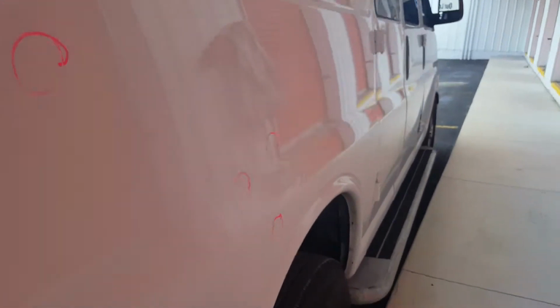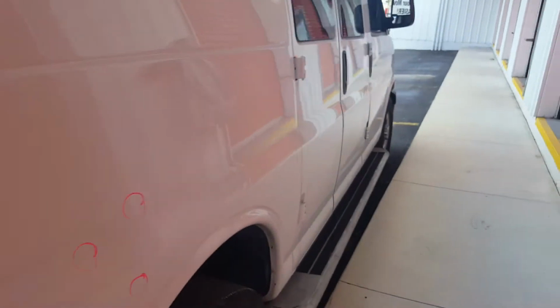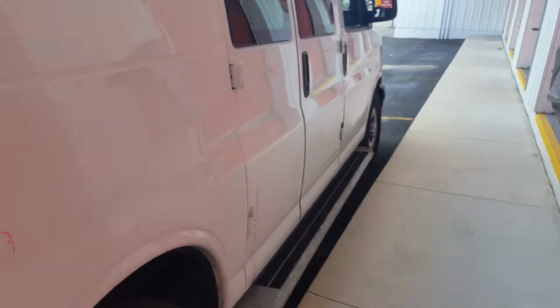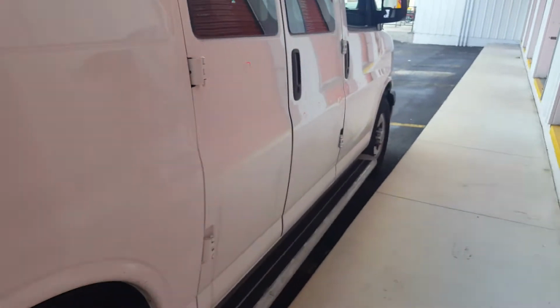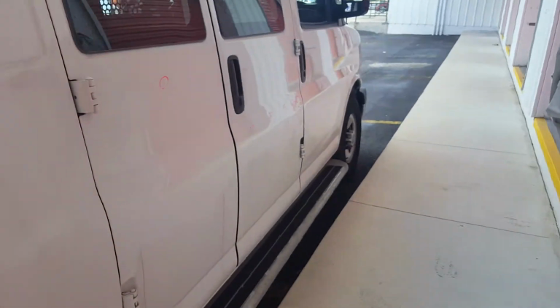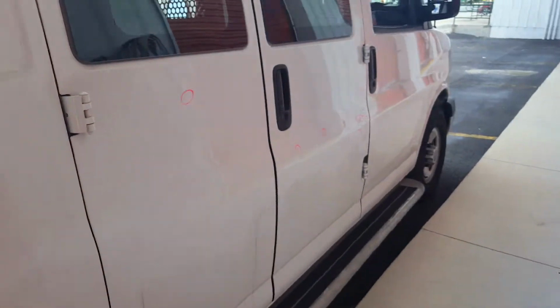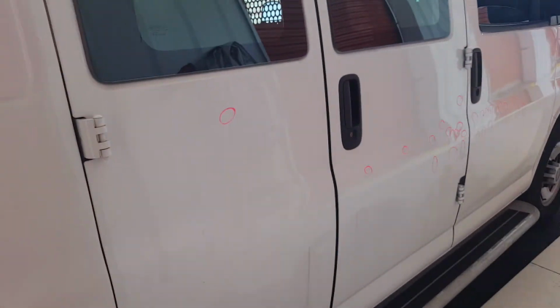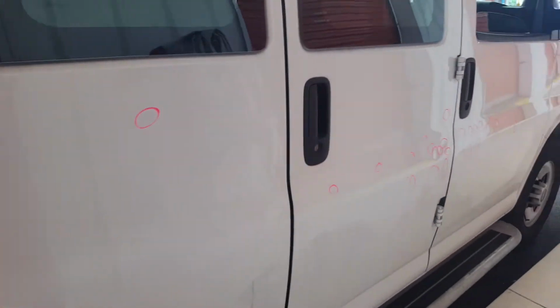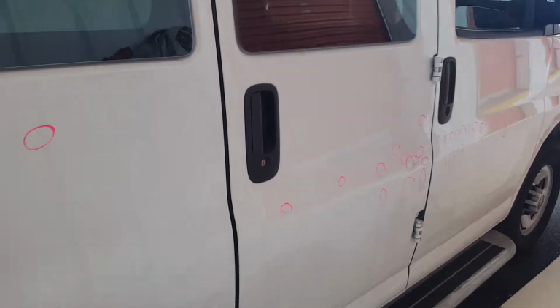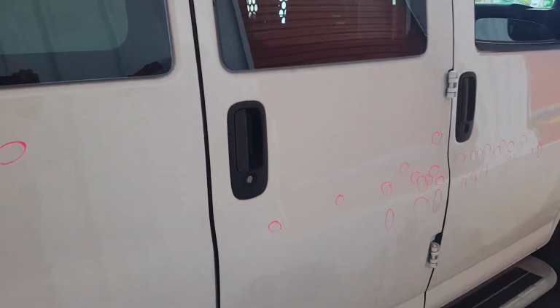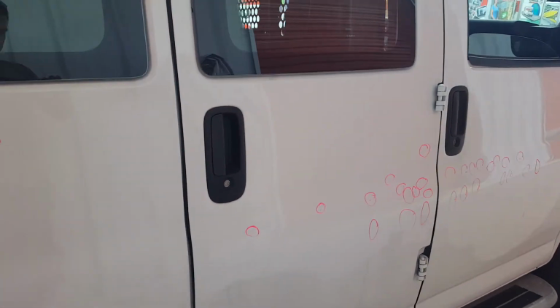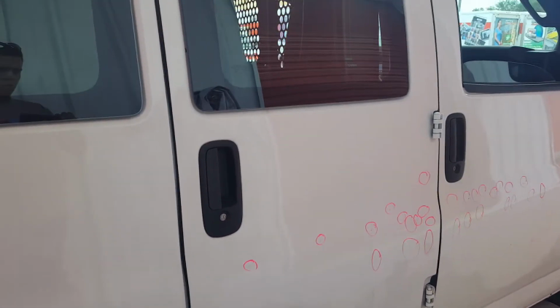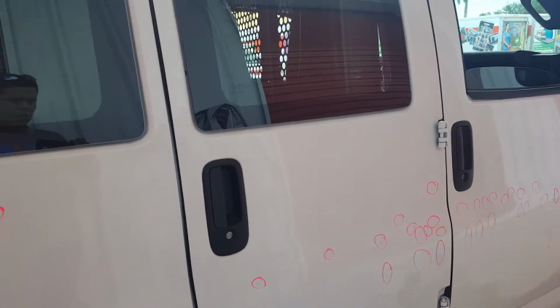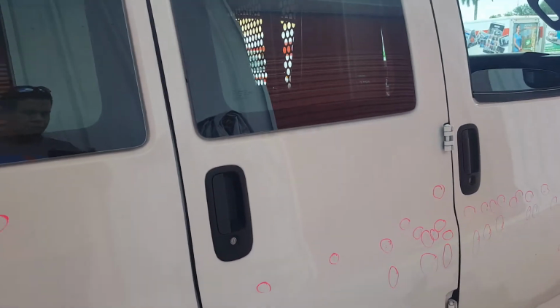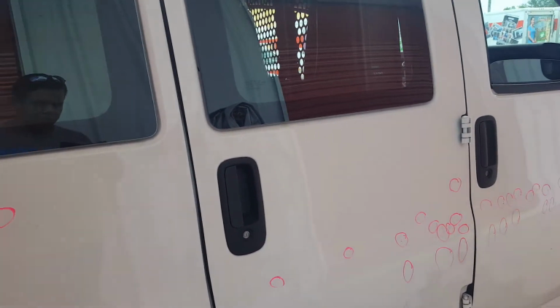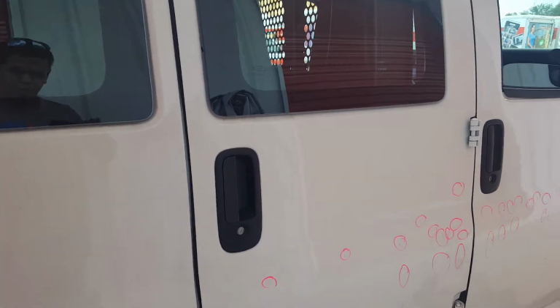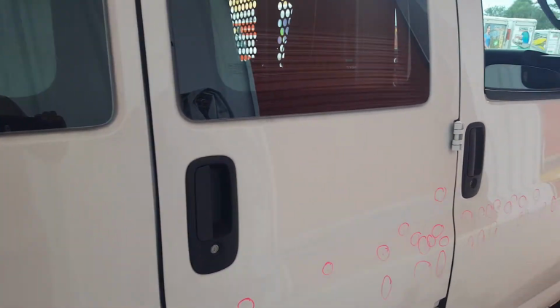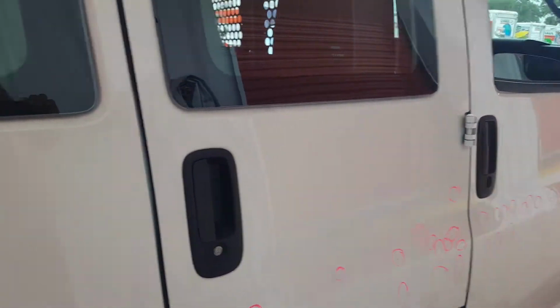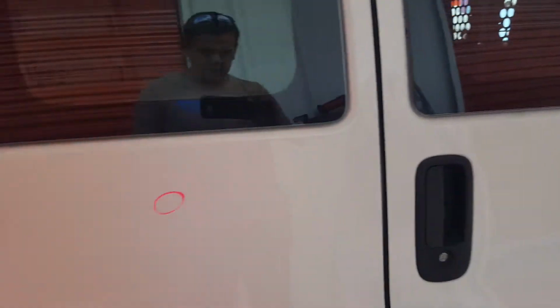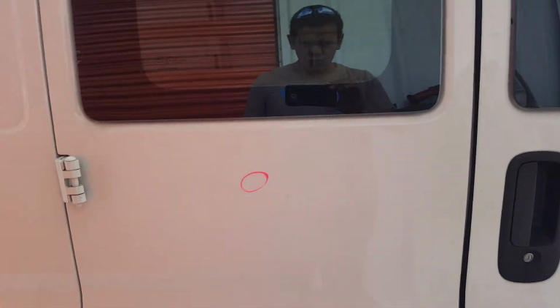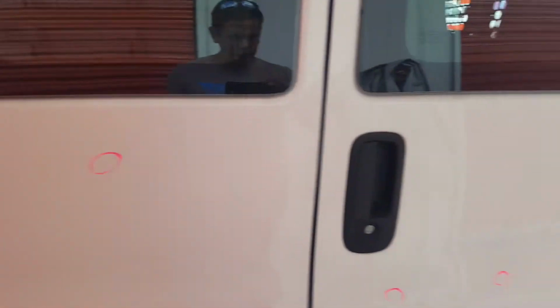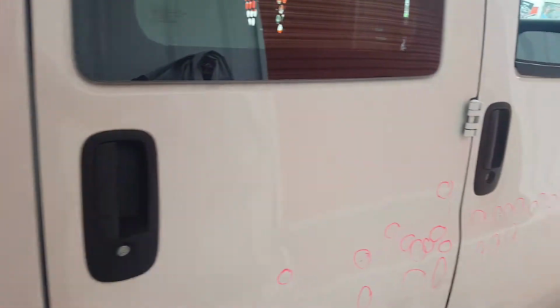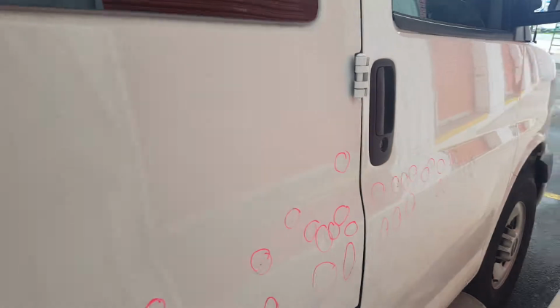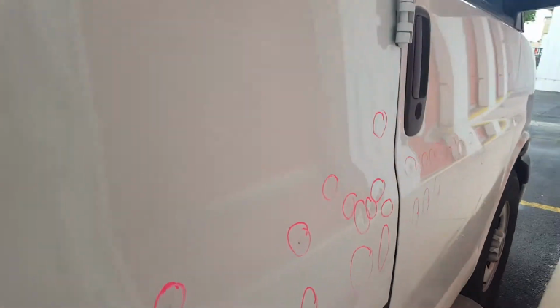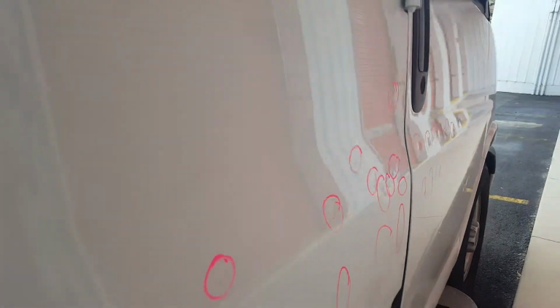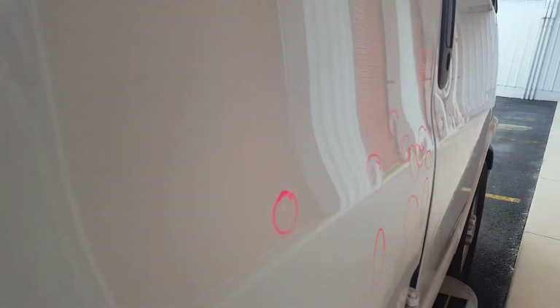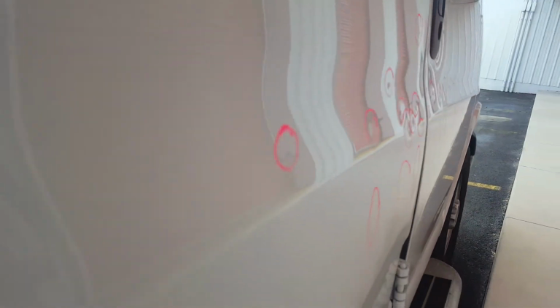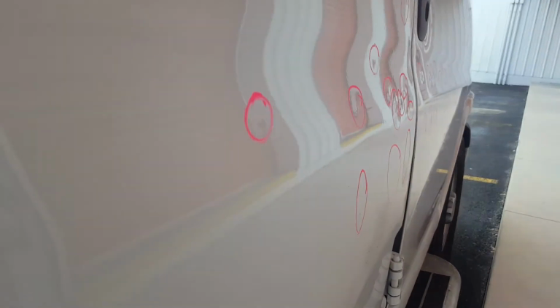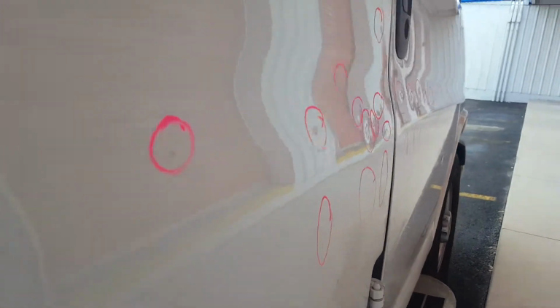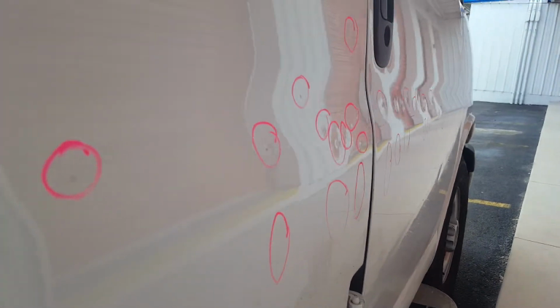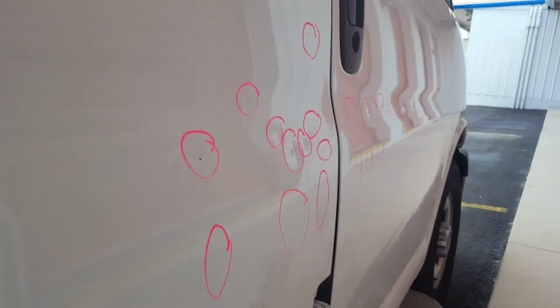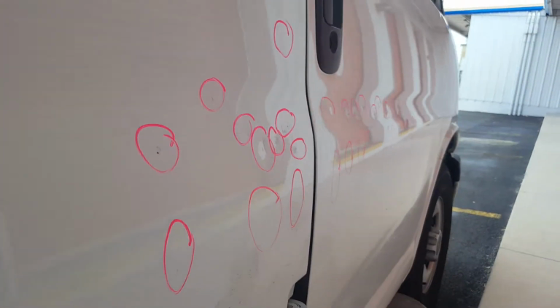Then on the right rear door there's a total of 13. One here and the rest of them are here. Very sharp. You can see the ones on the front door as well.